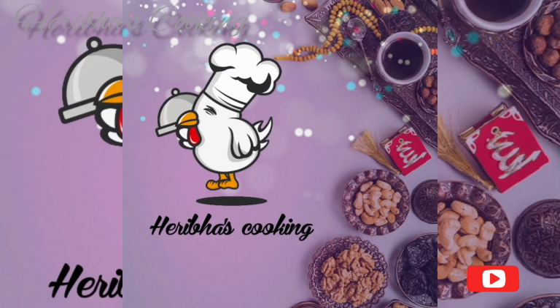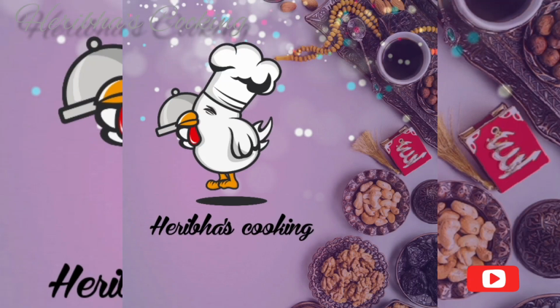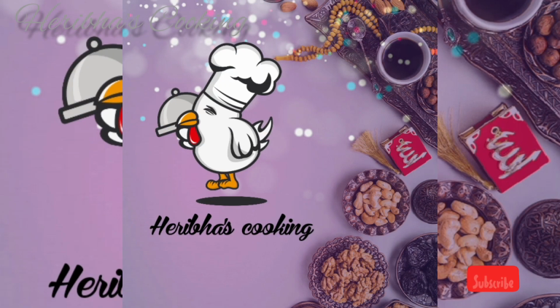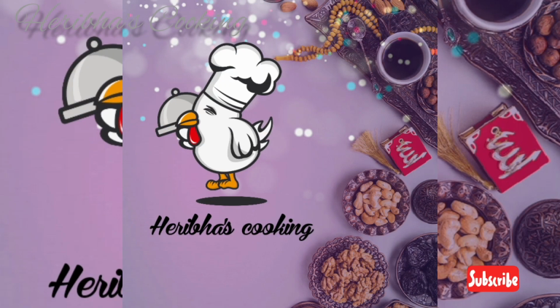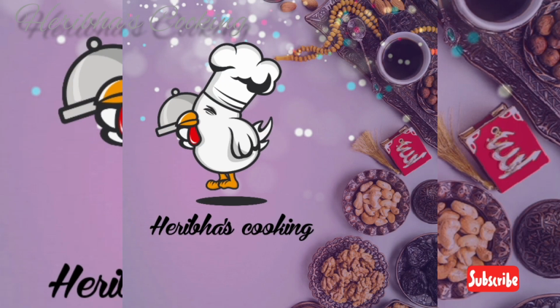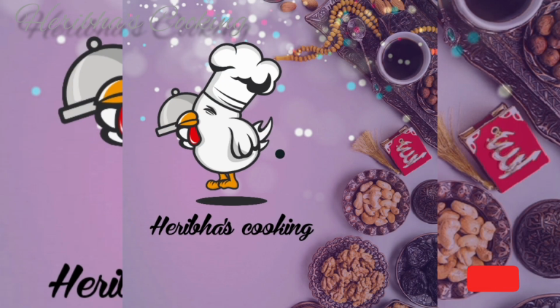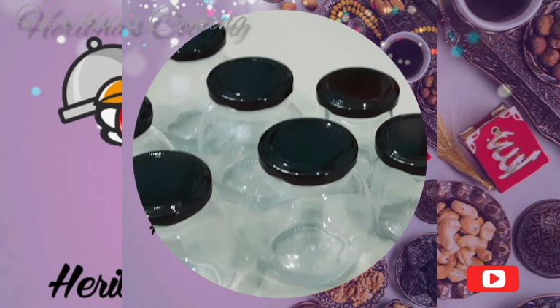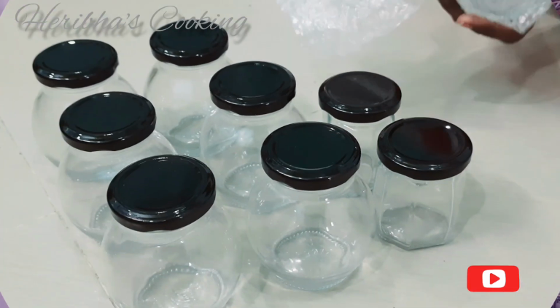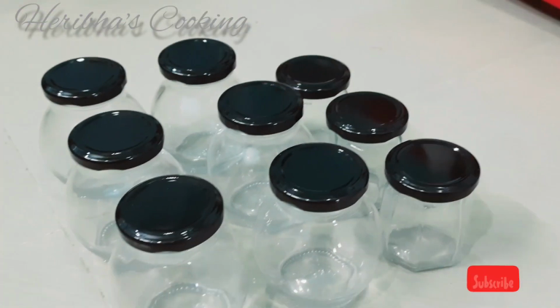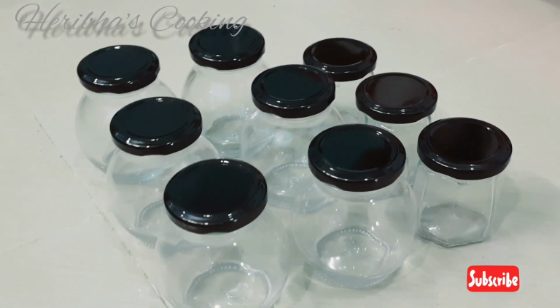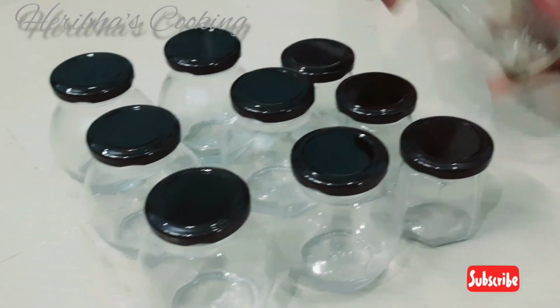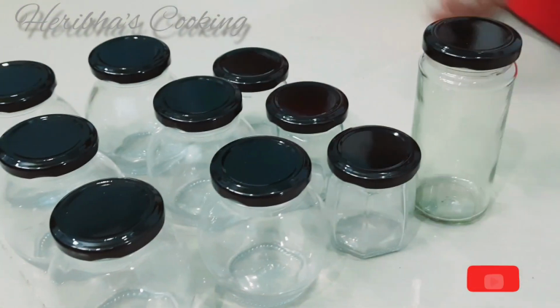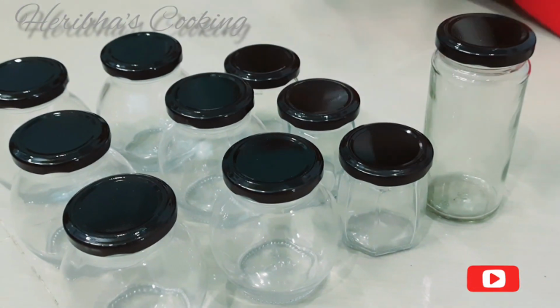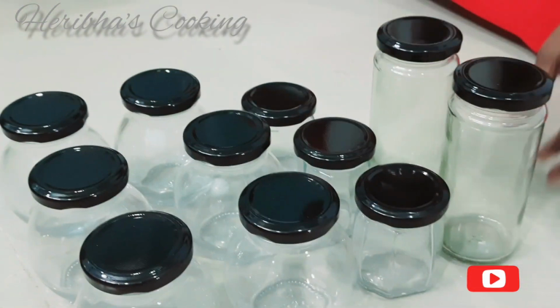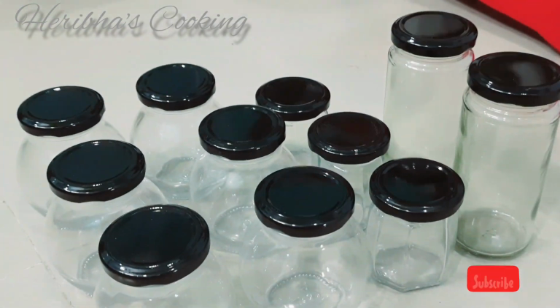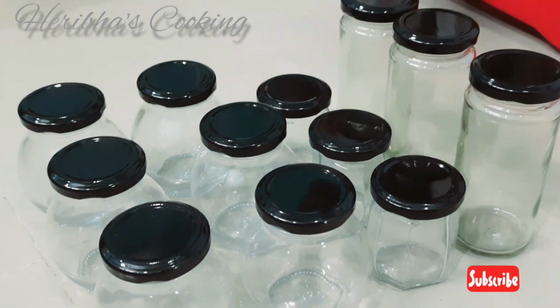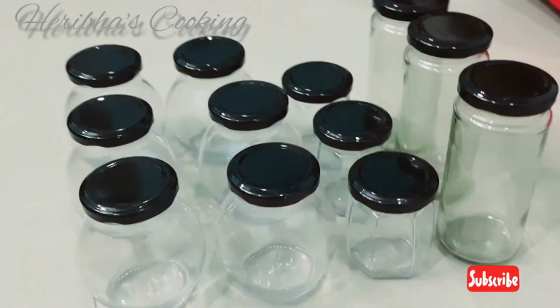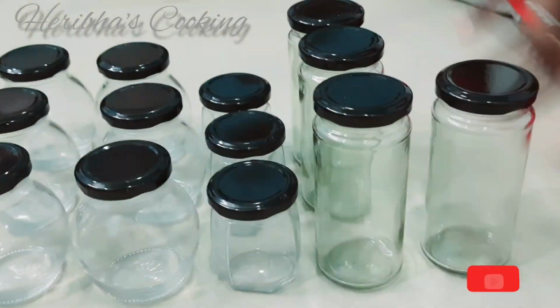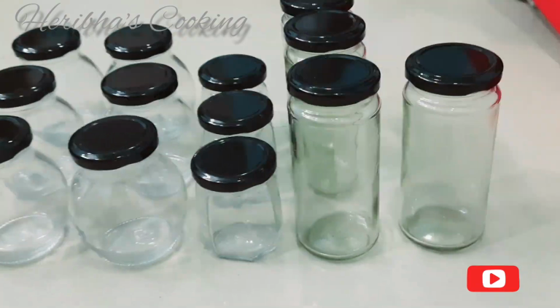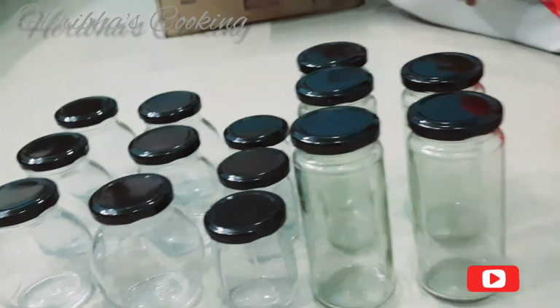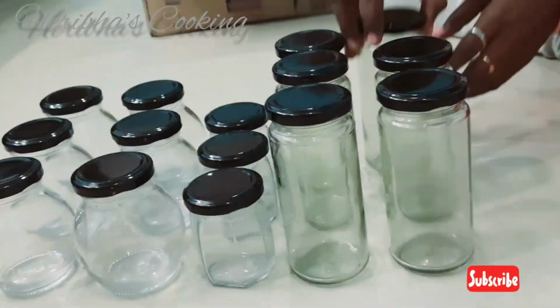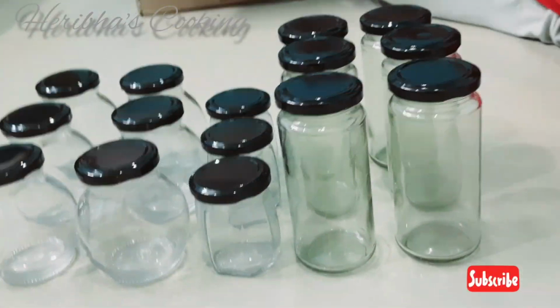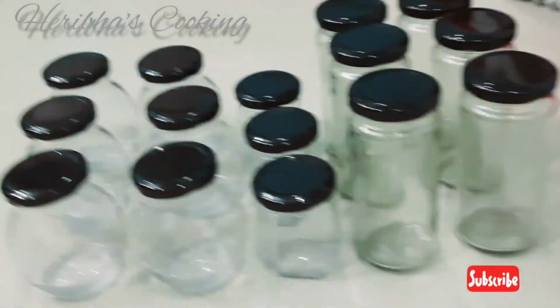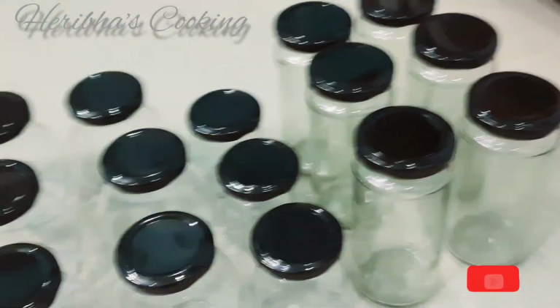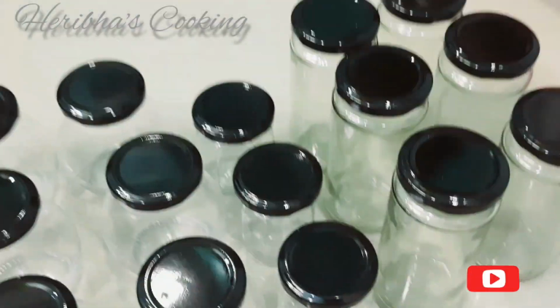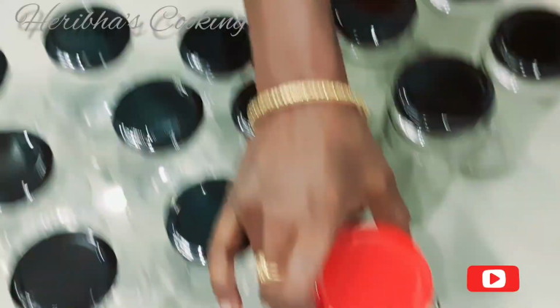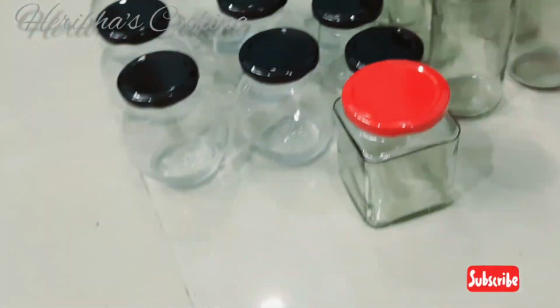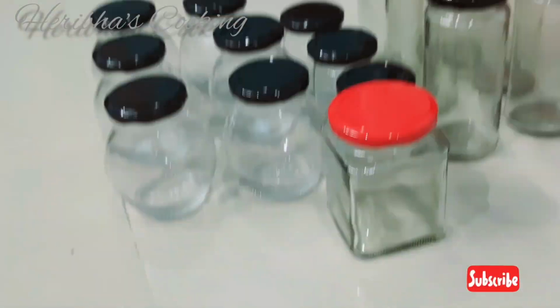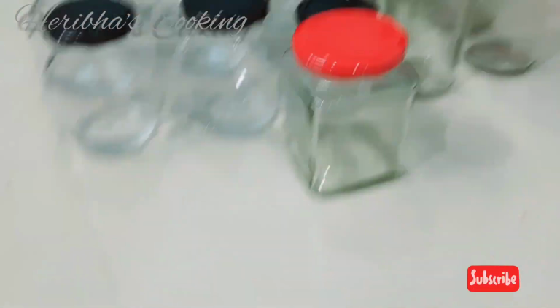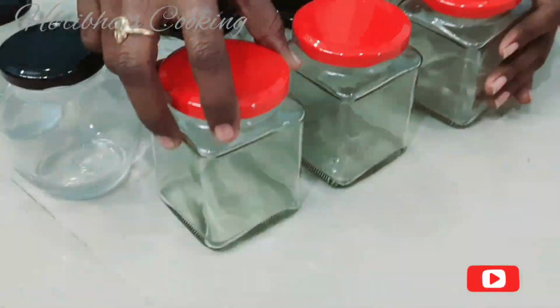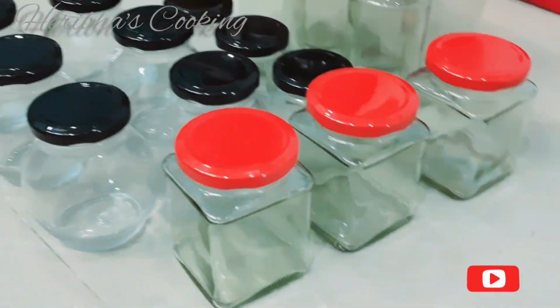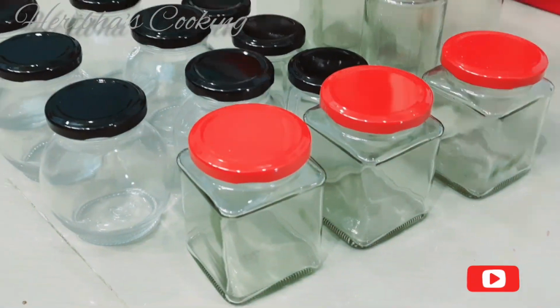Welcome to Heribuzz Cooking. I'm going to show you a different video — it's an unboxing video about glassware containers in the kitchen.